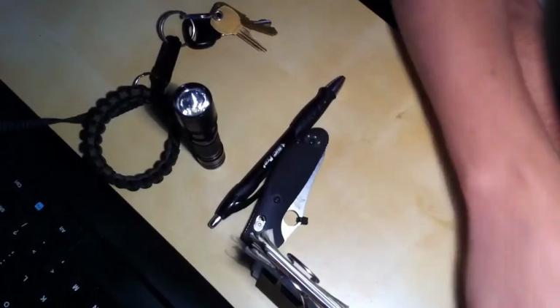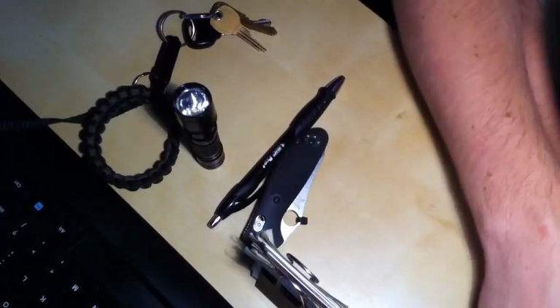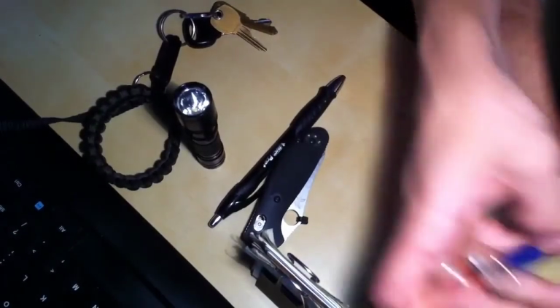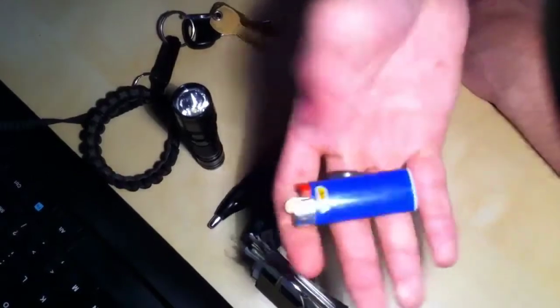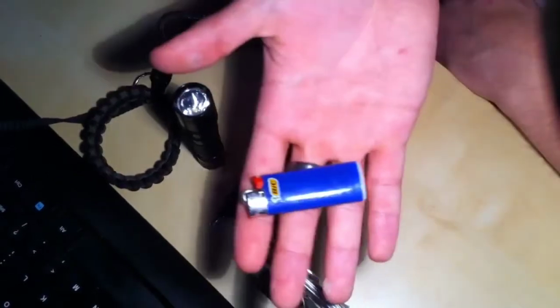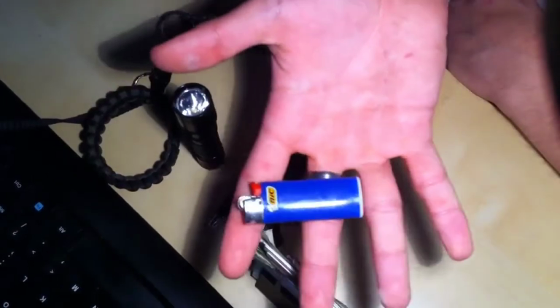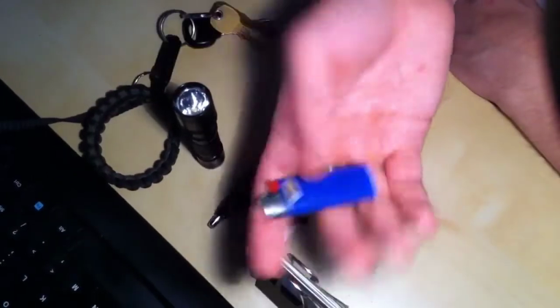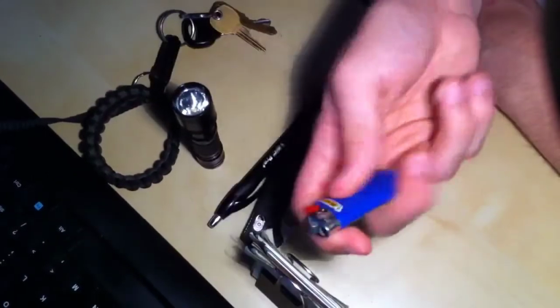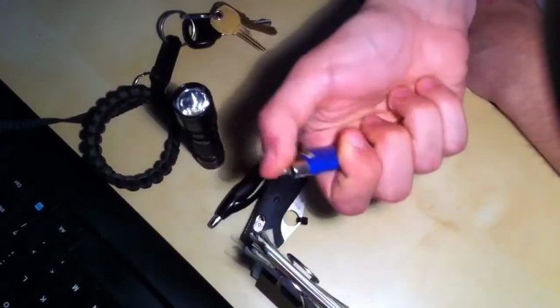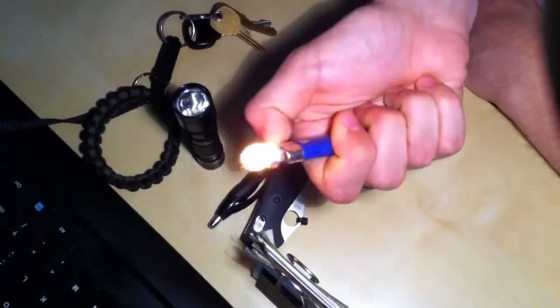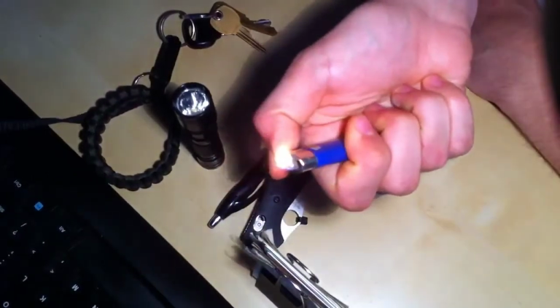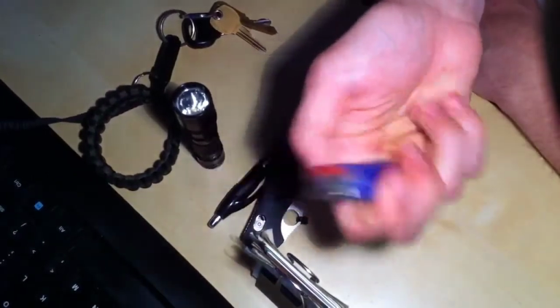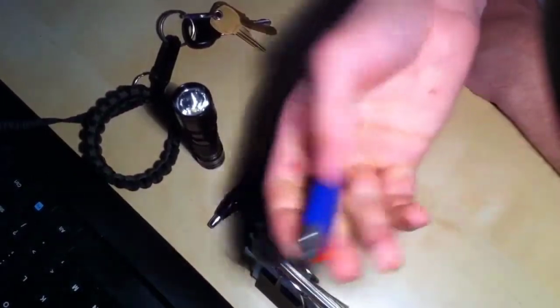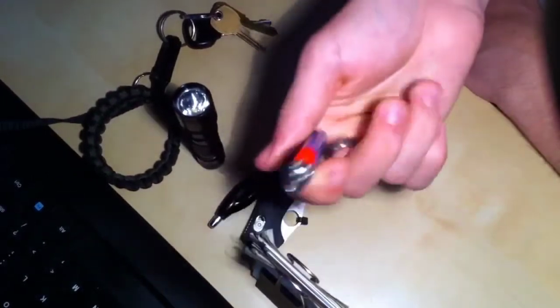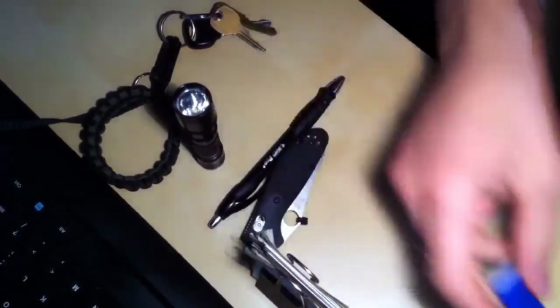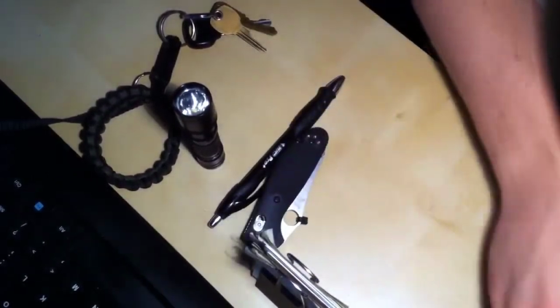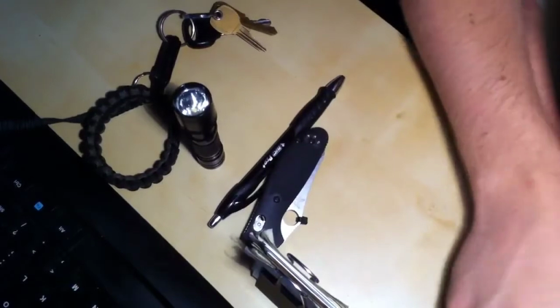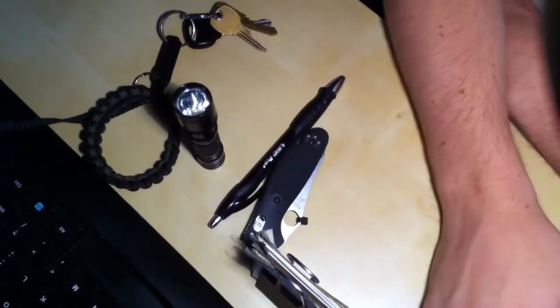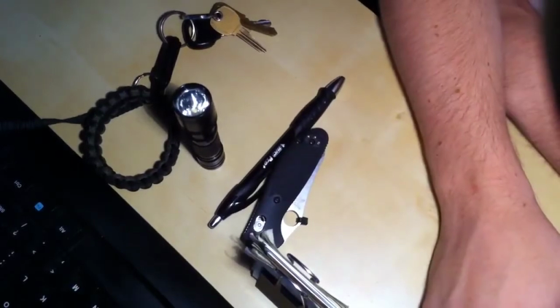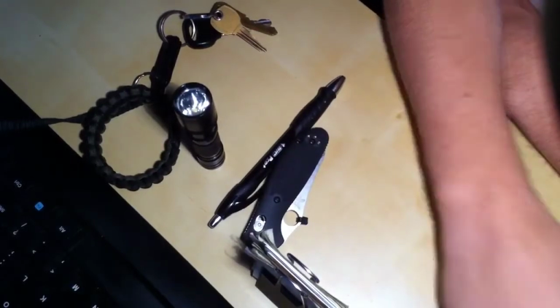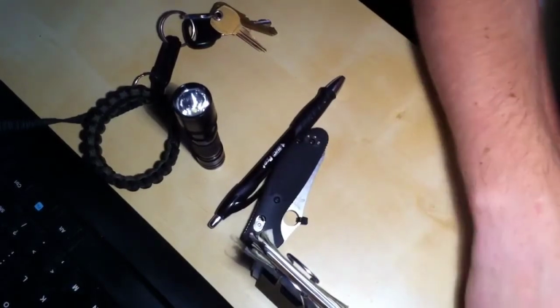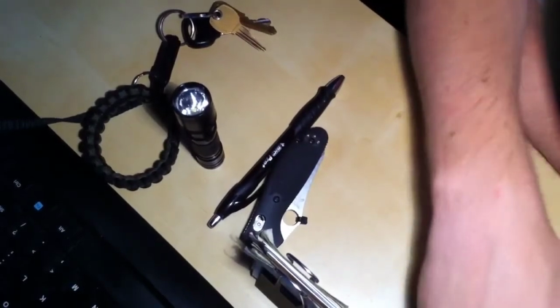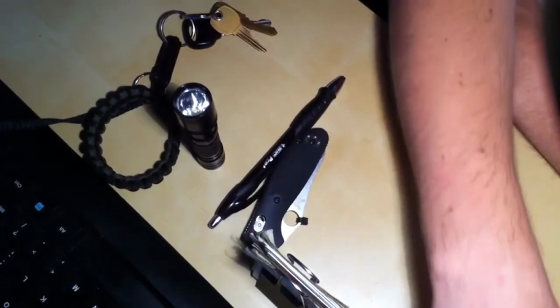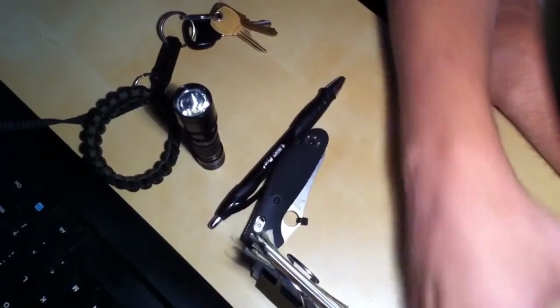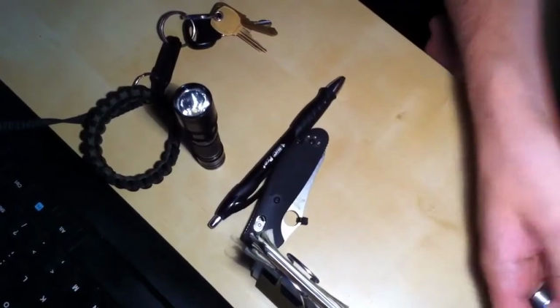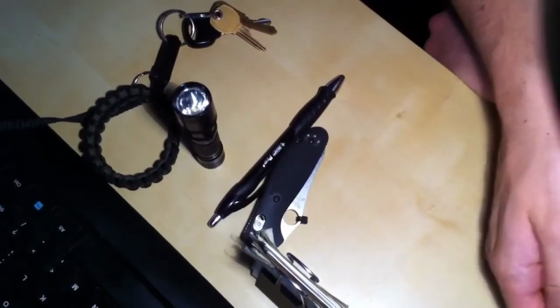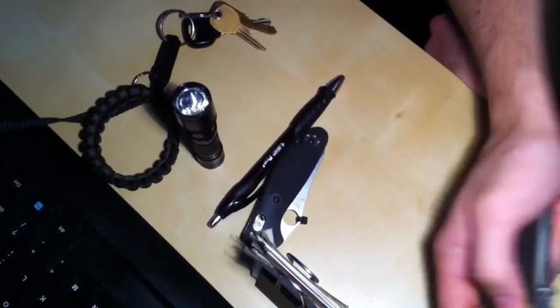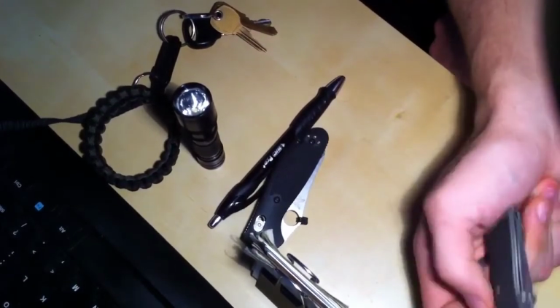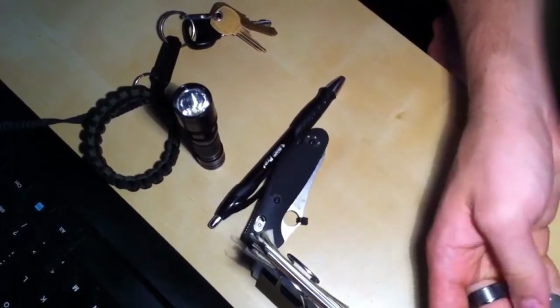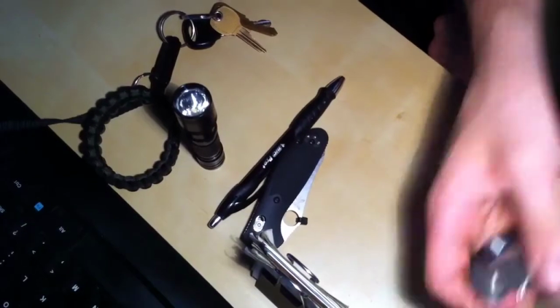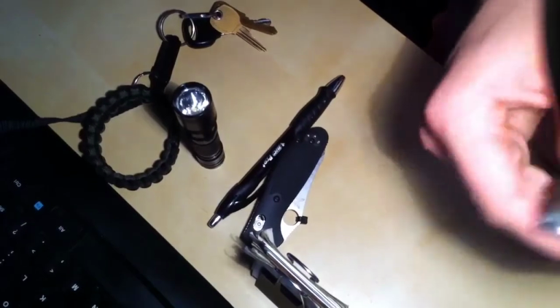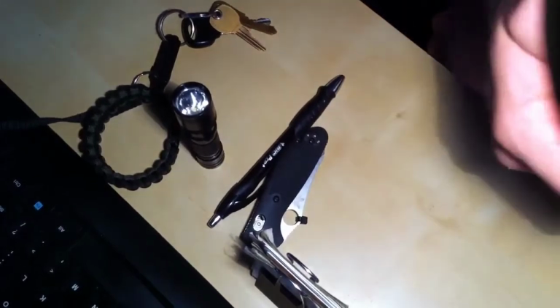Sometimes I carry a little lighter, though I don't always carry one. Sometimes I just need to light things like candles at work or whatever.